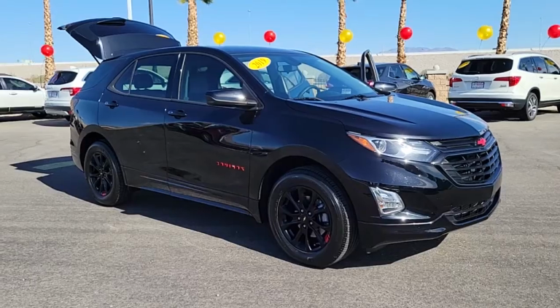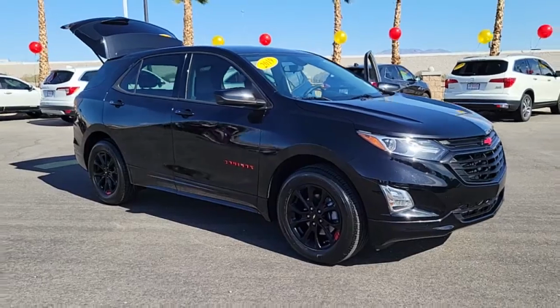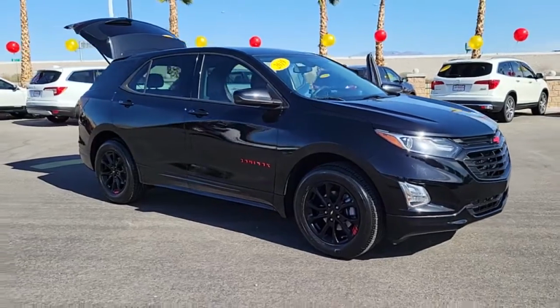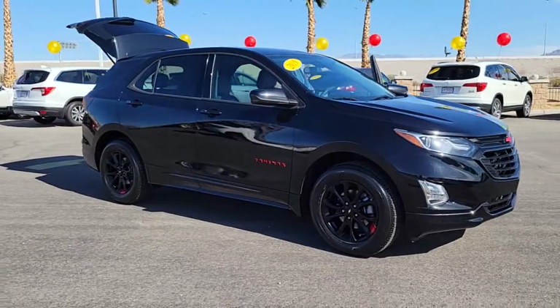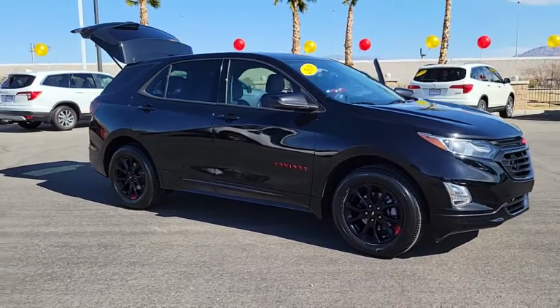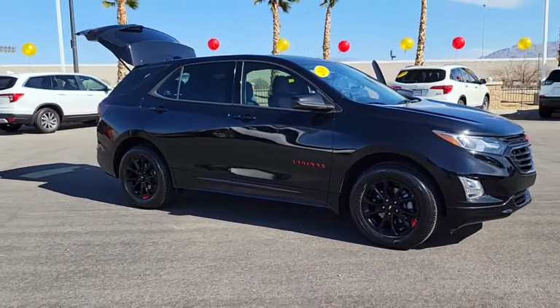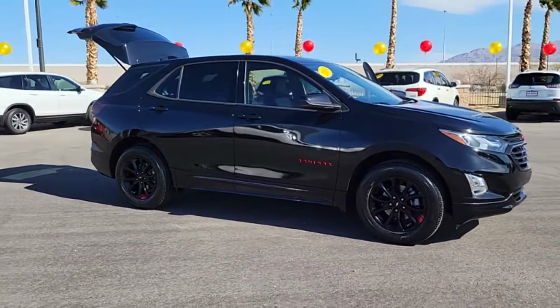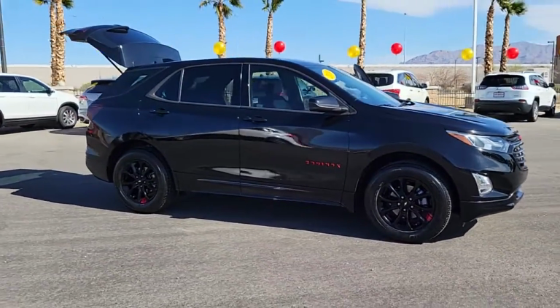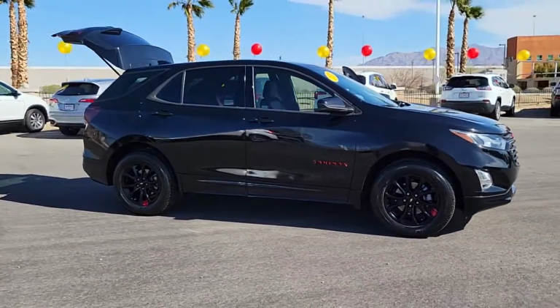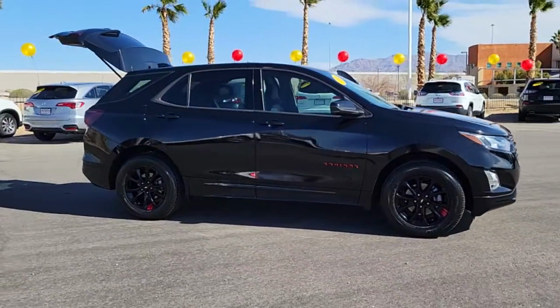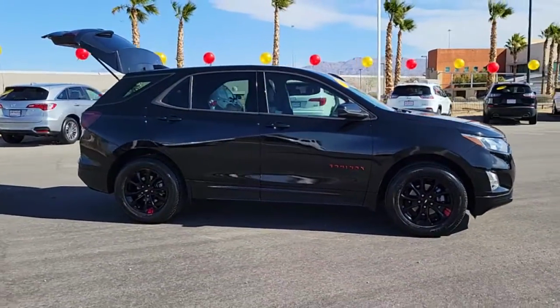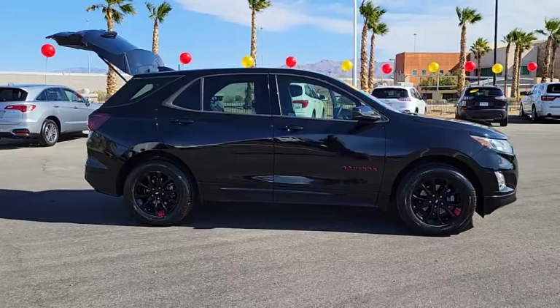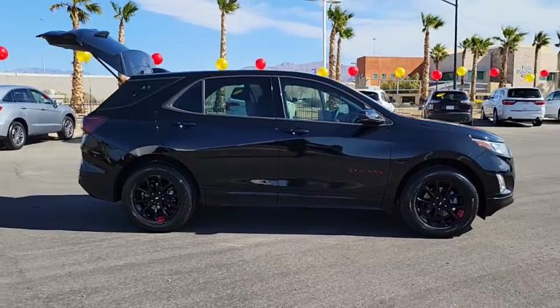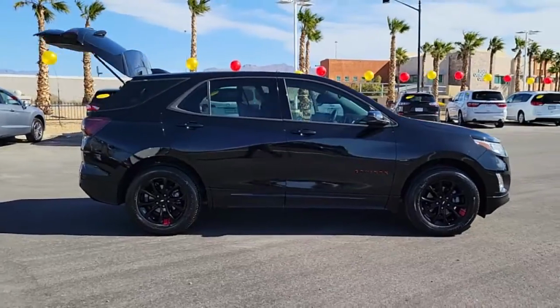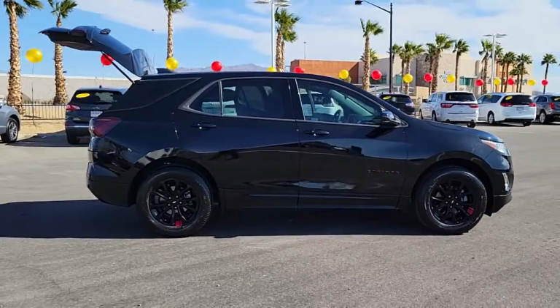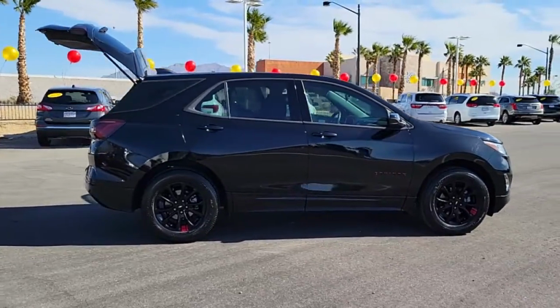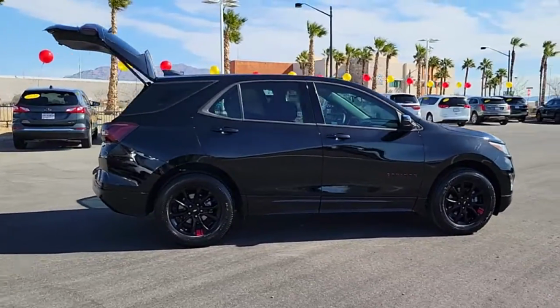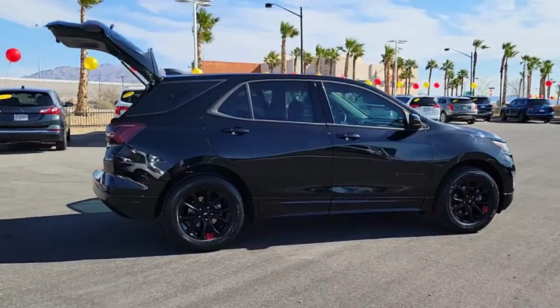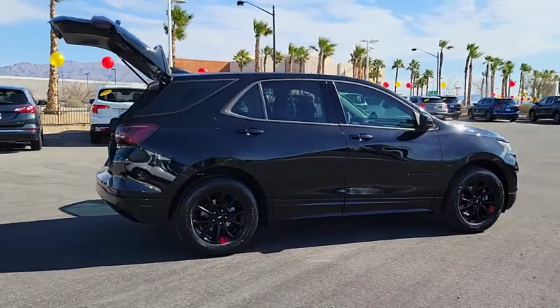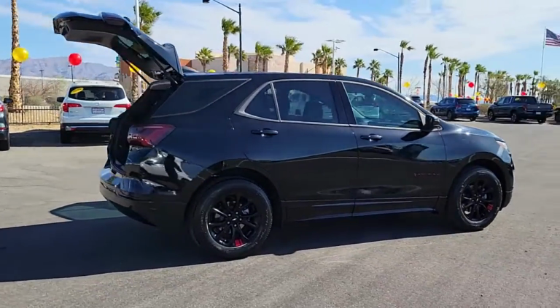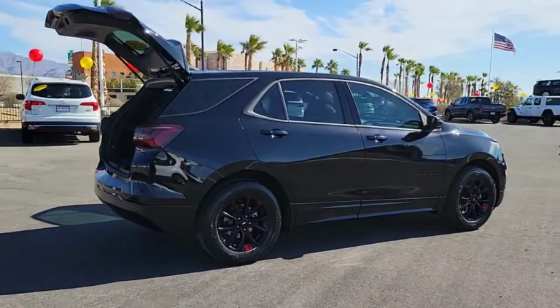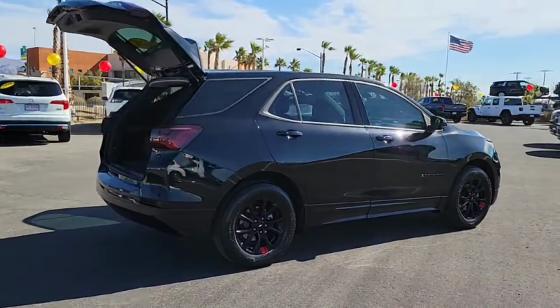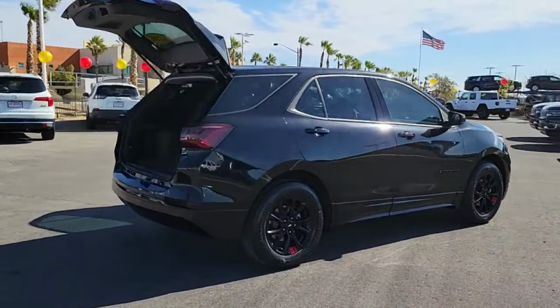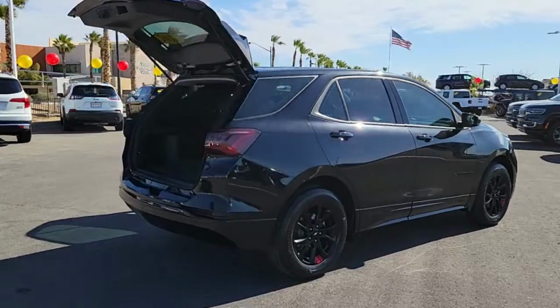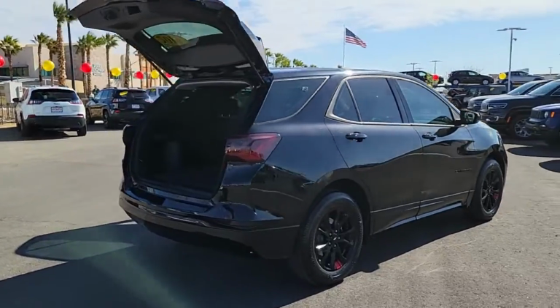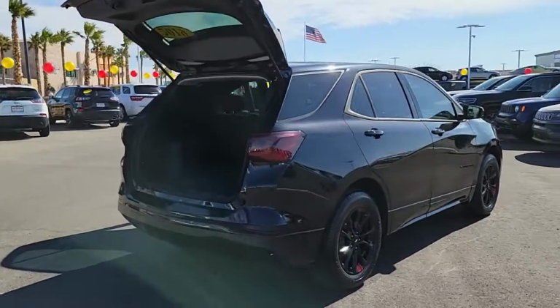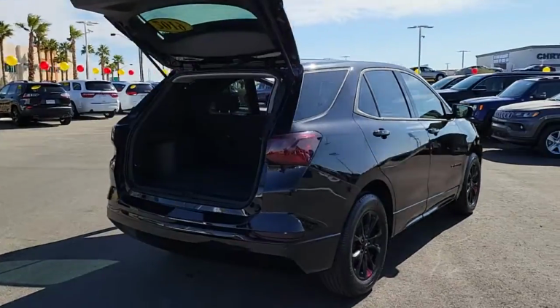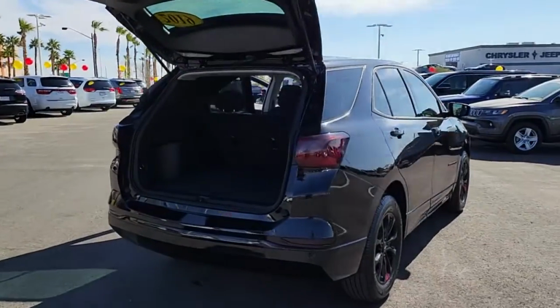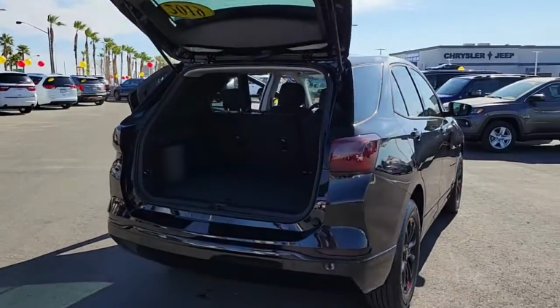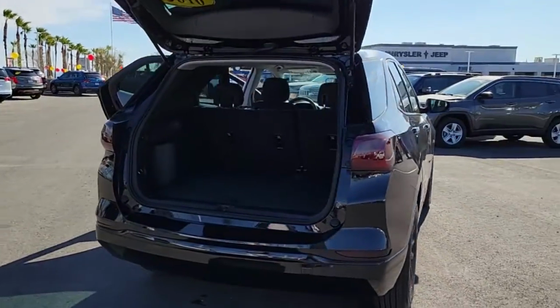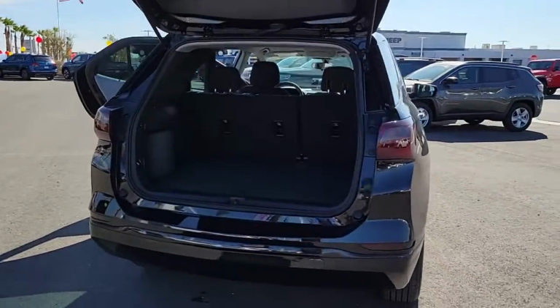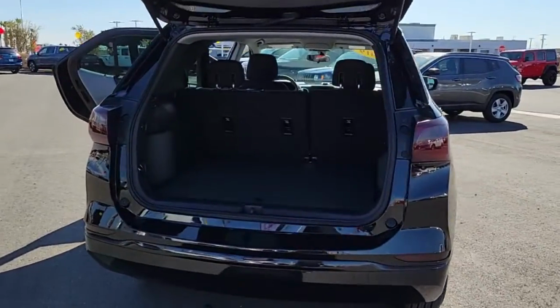Look no further than the 2019 Chevrolet Equinox. With less than 25,000 miles on the odometer, this vehicle provides excellent value. The Chevrolet Equinox — the small SUV with a big spirit of adventure.